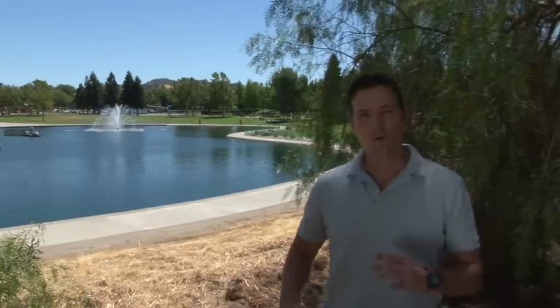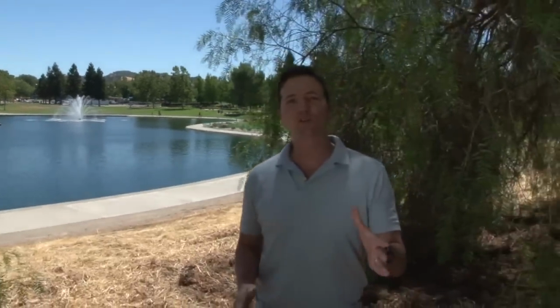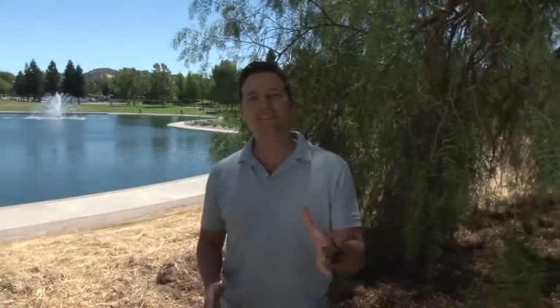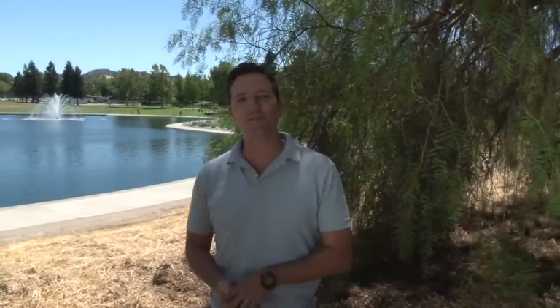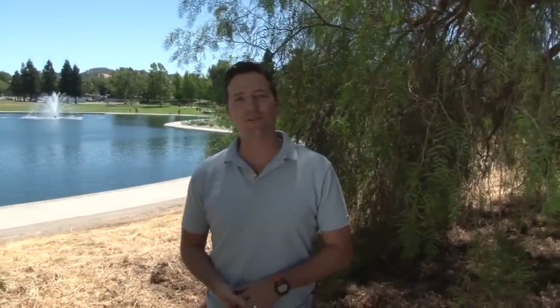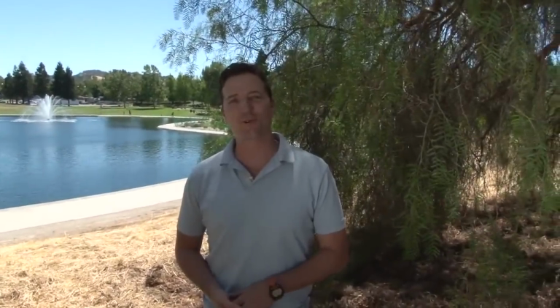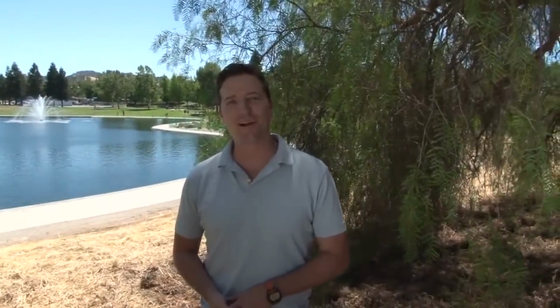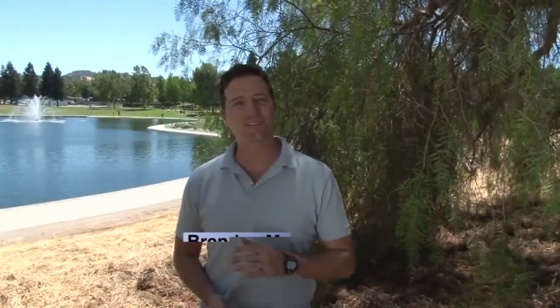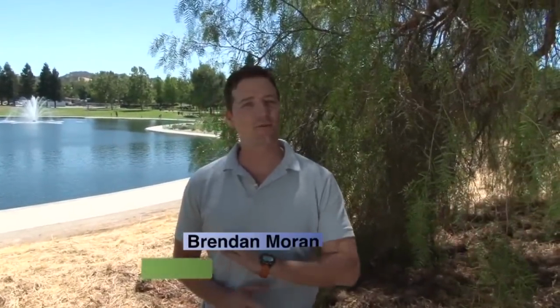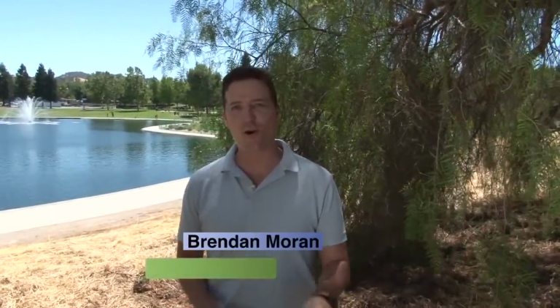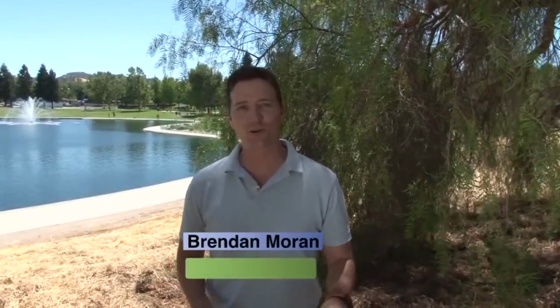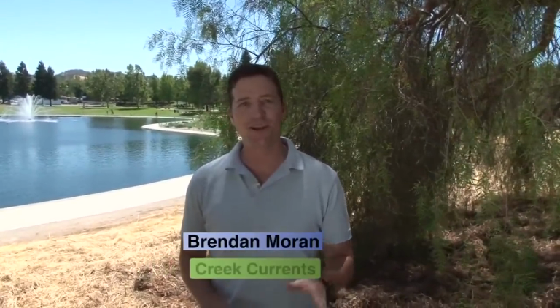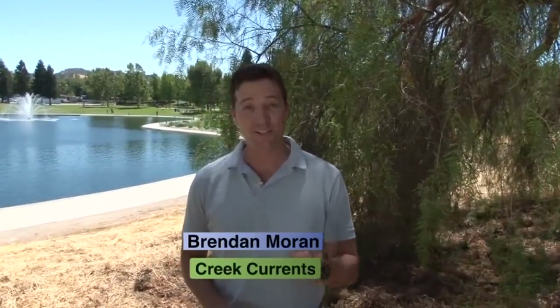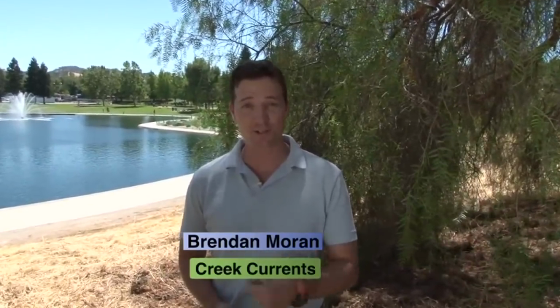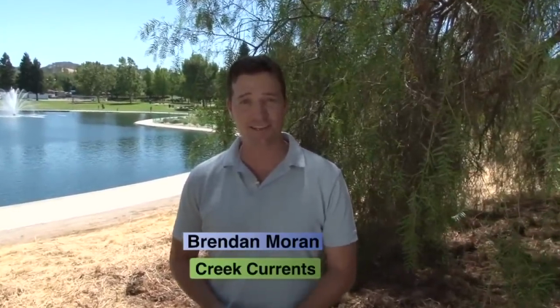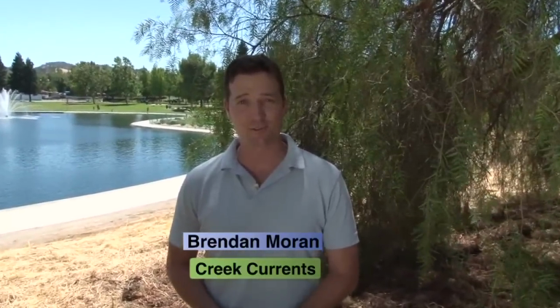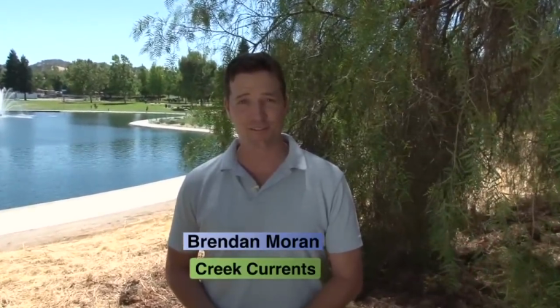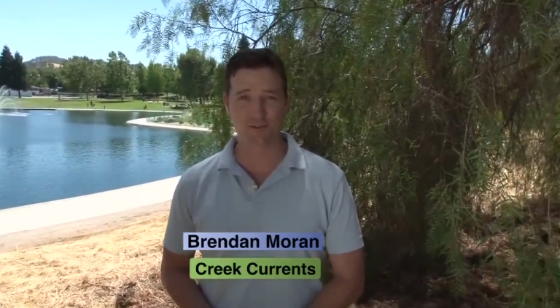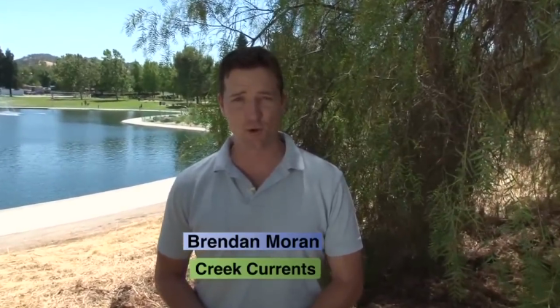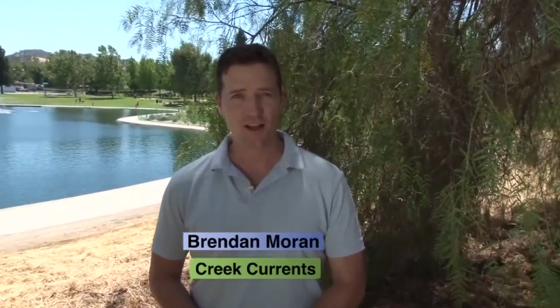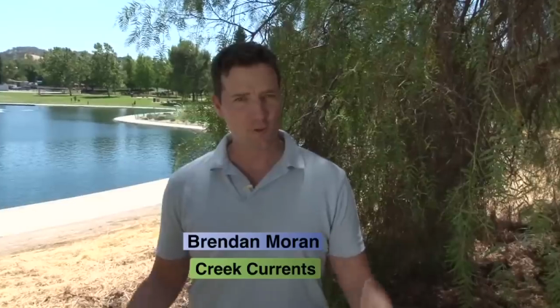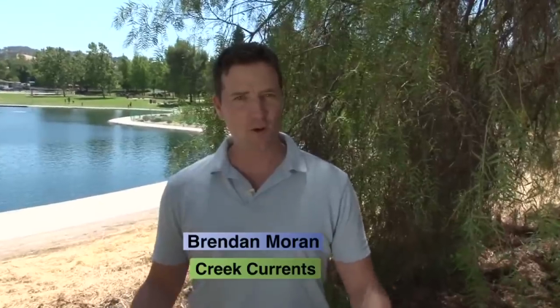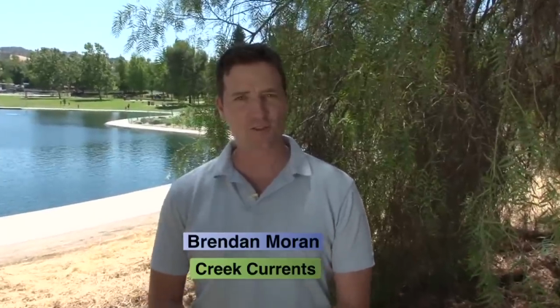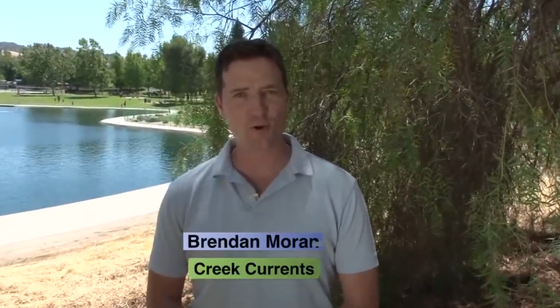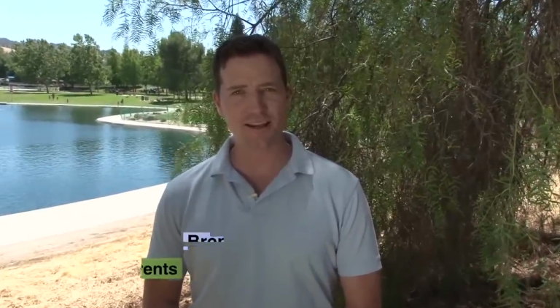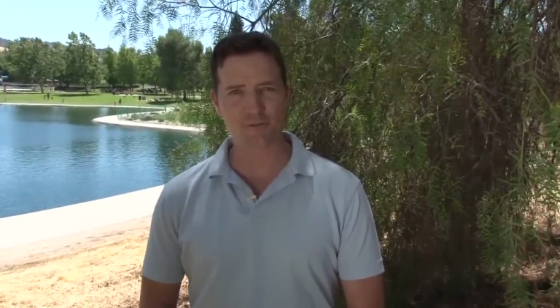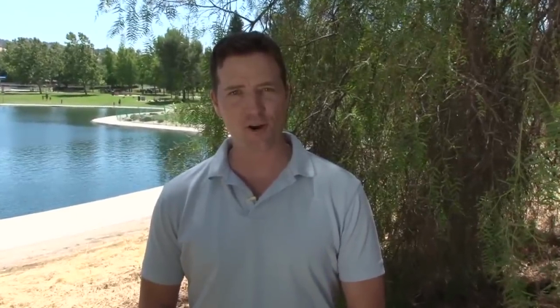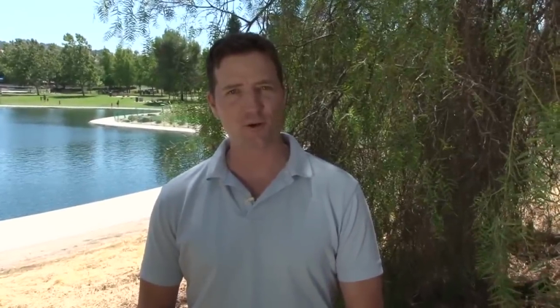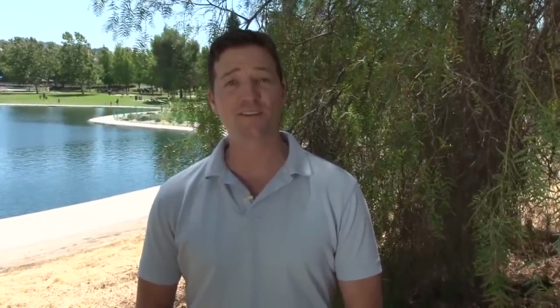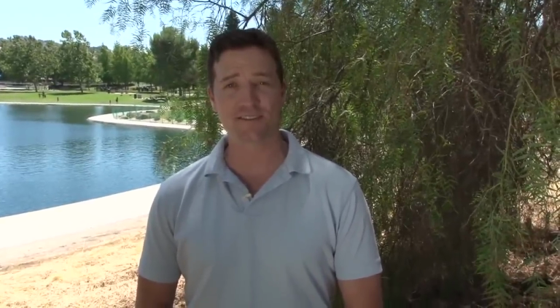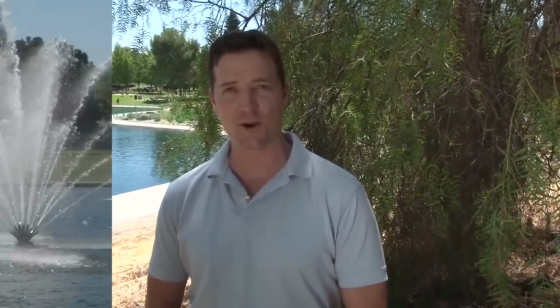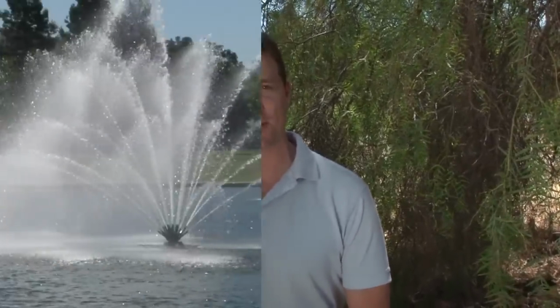Quite a great time installing floating islands today with the whole crew, especially the kids from Seven Hill School. If you want to know what else is going on at Heather Farm, you can always visit the city's website.